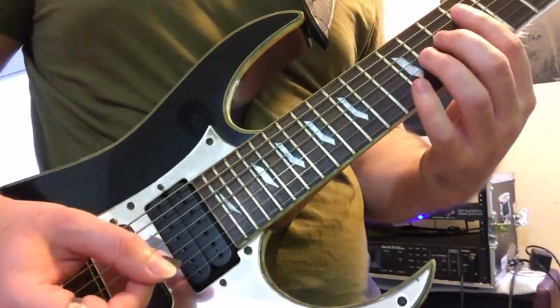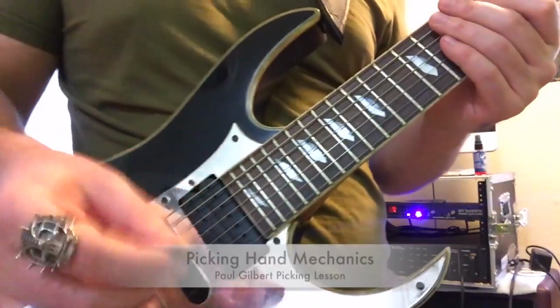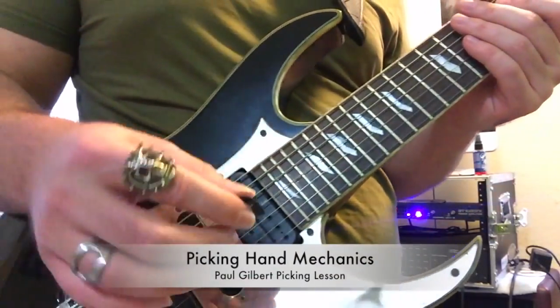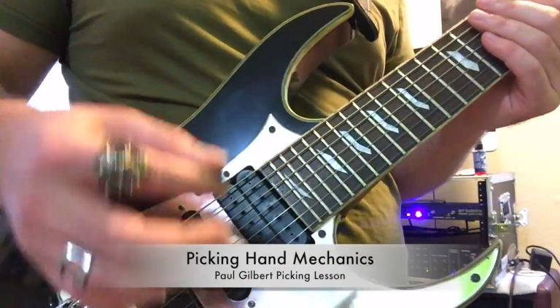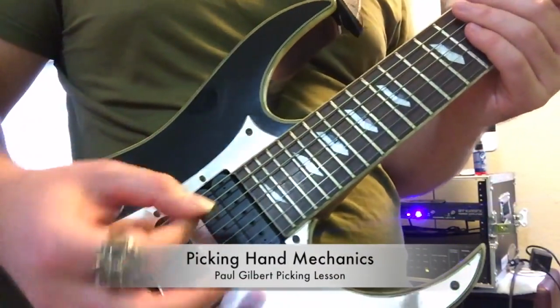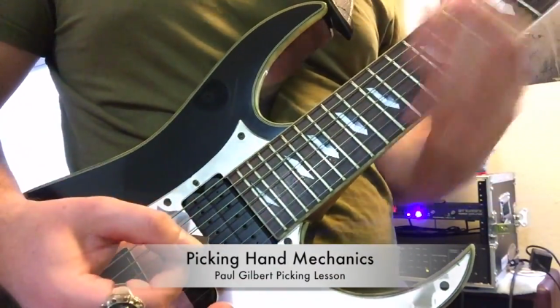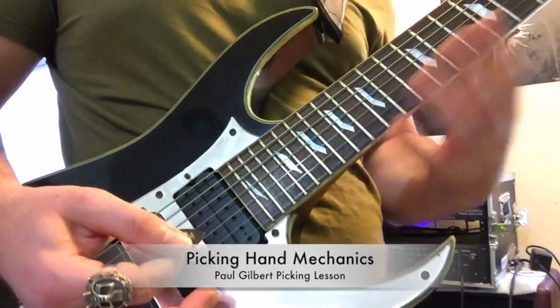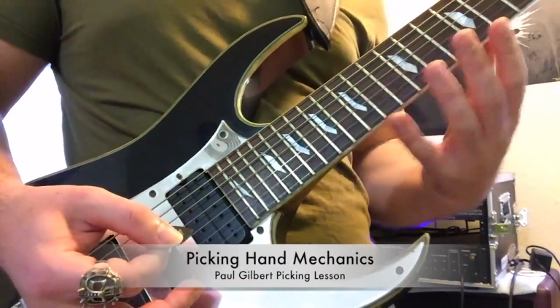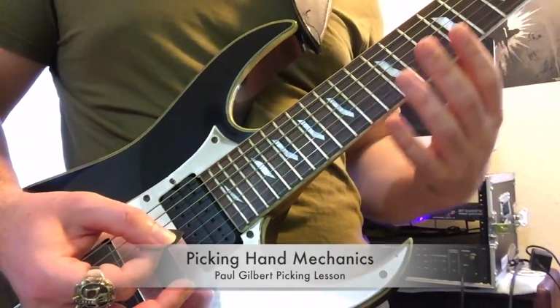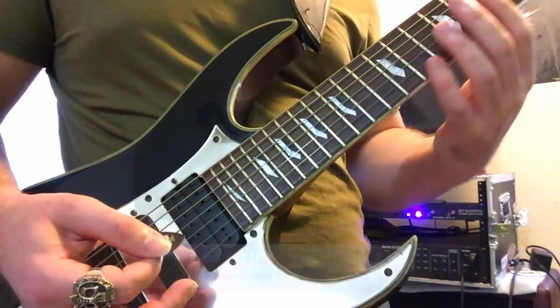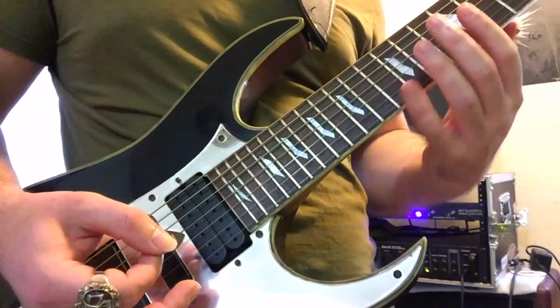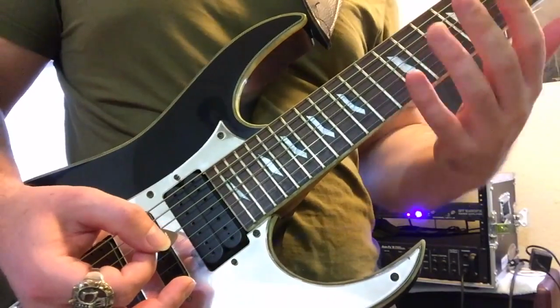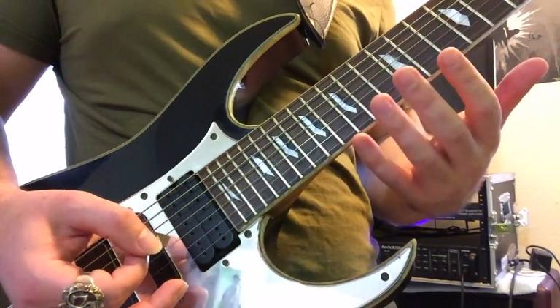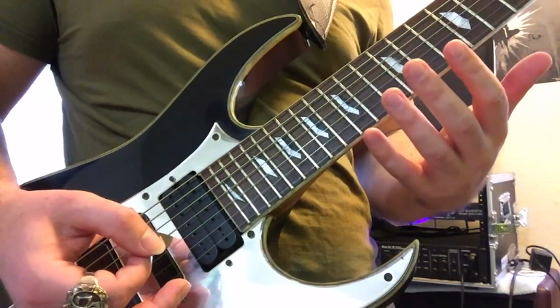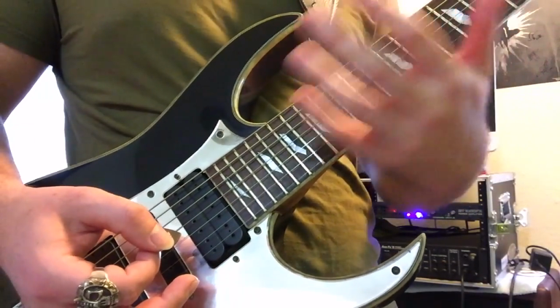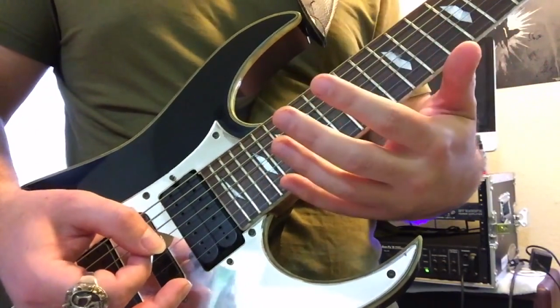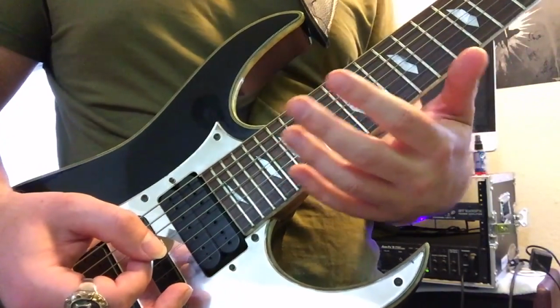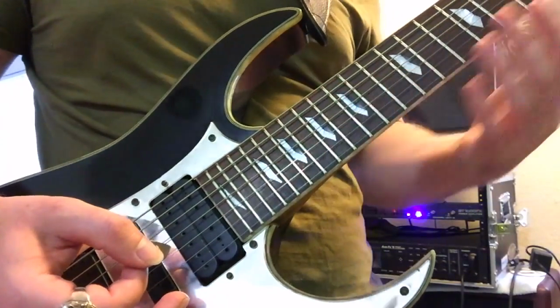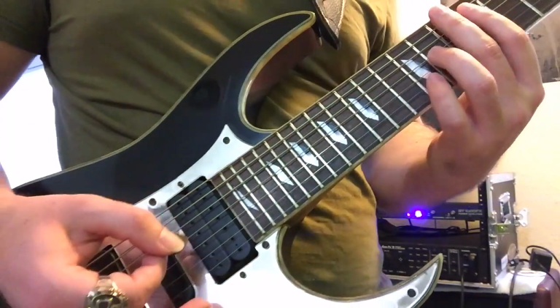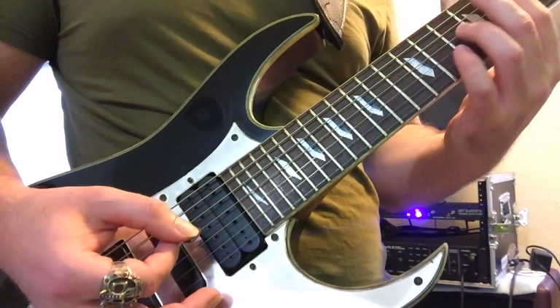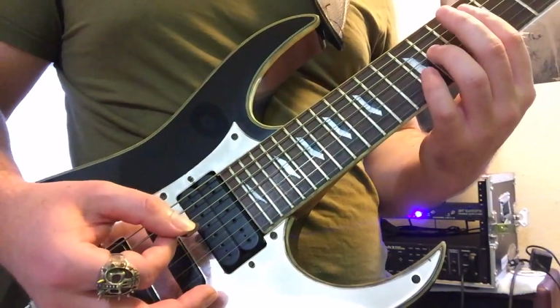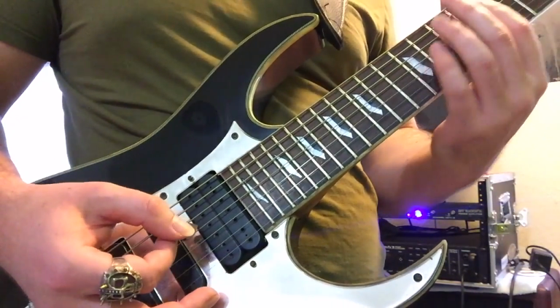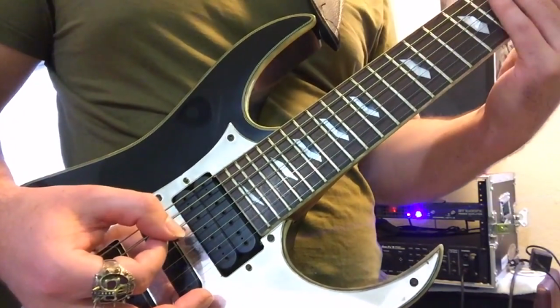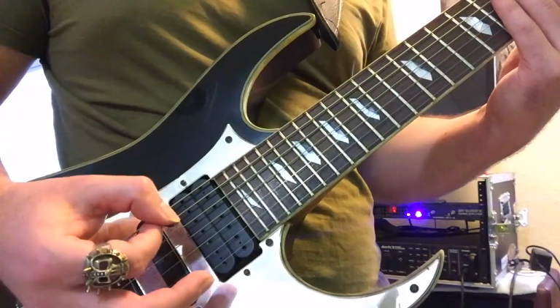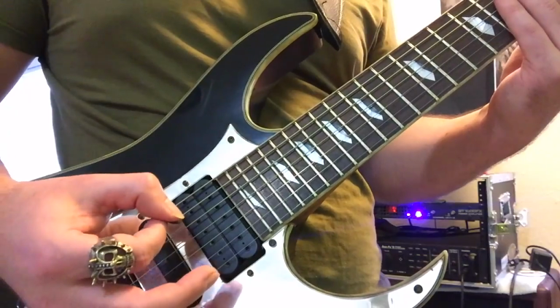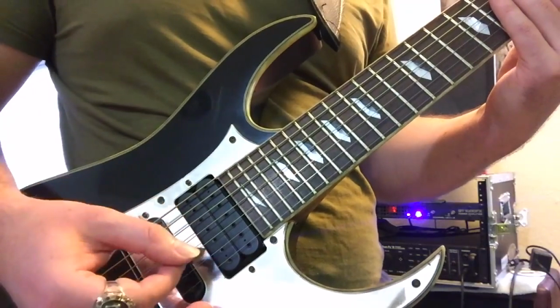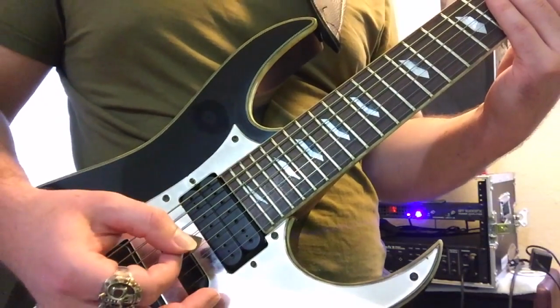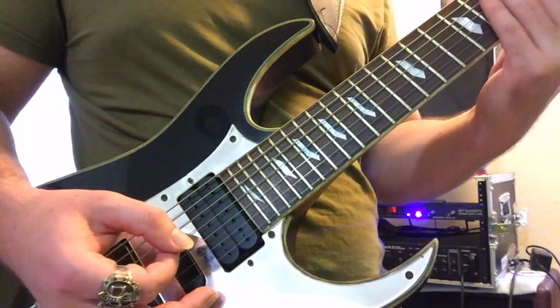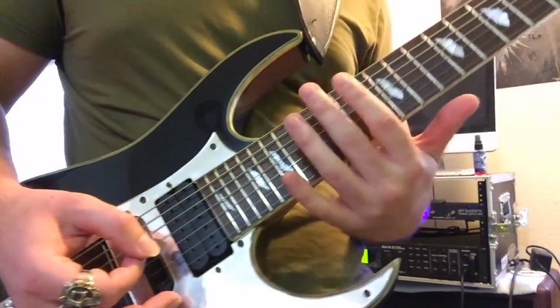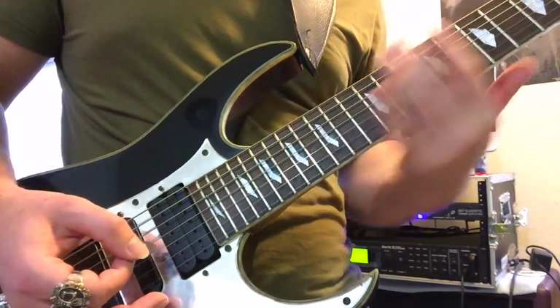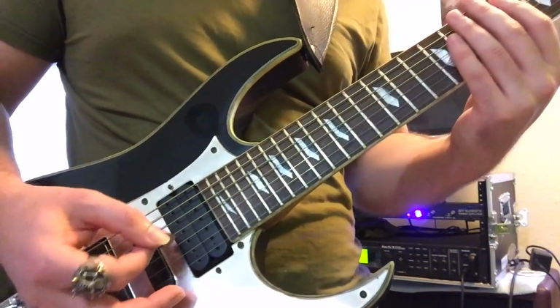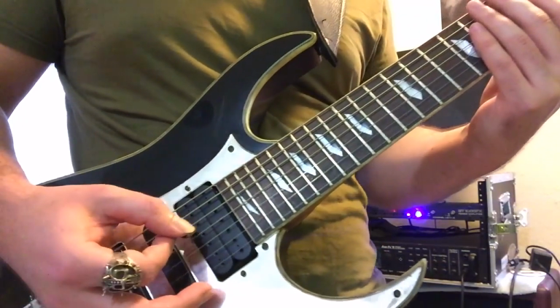Now for the right hand, let's try taking the left hand out of the equation — just like with the left hand we took the right hand out of the equation. So what you're going to do is just try picking the open A and D strings. You can kind of mute them with your left hand here.